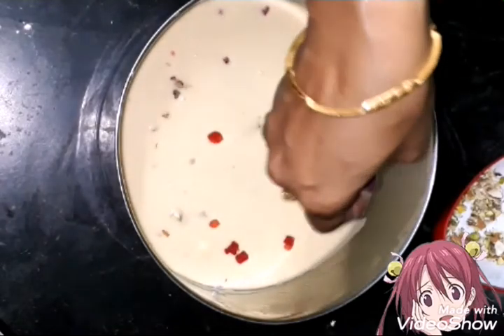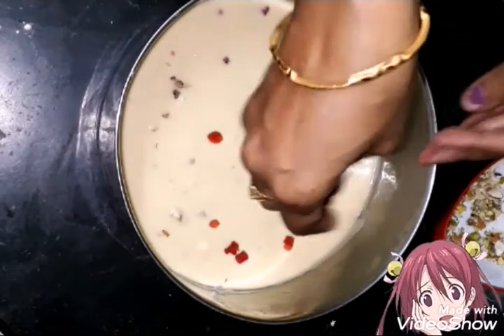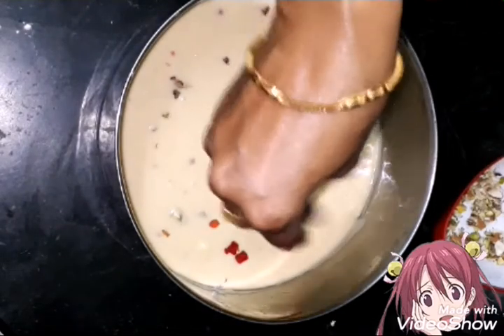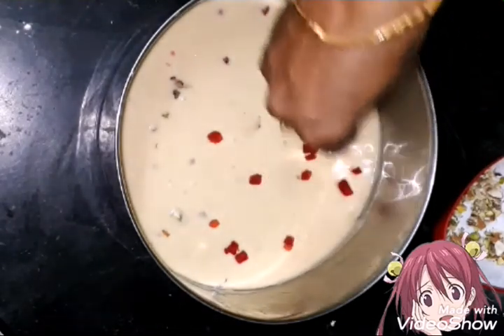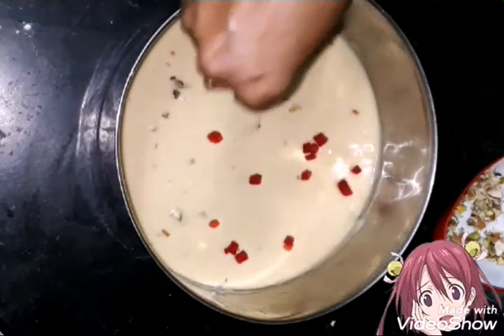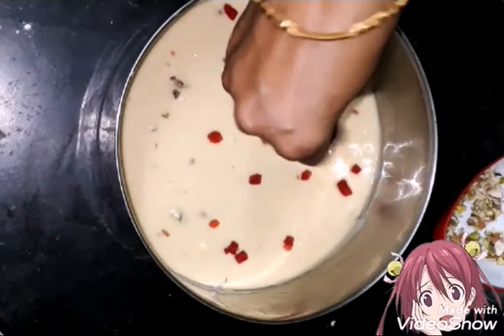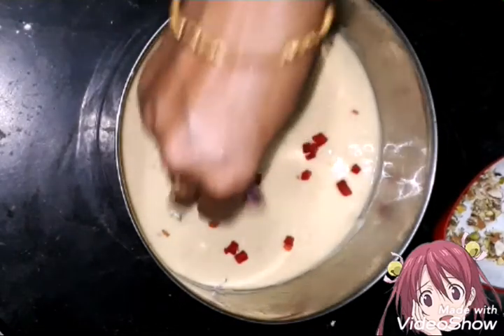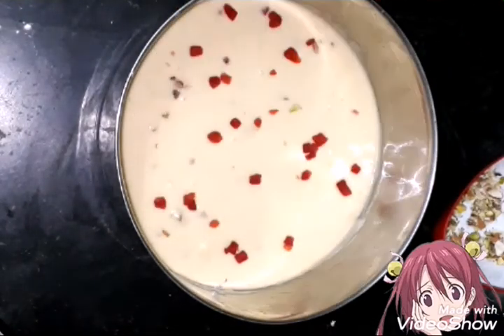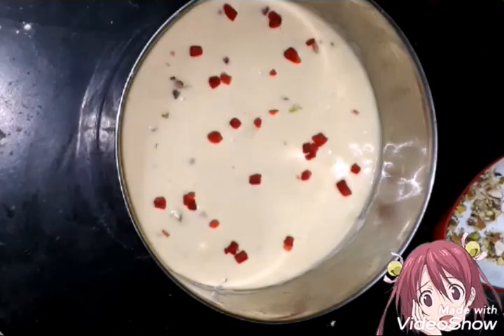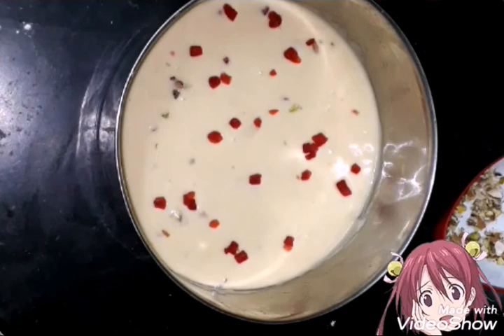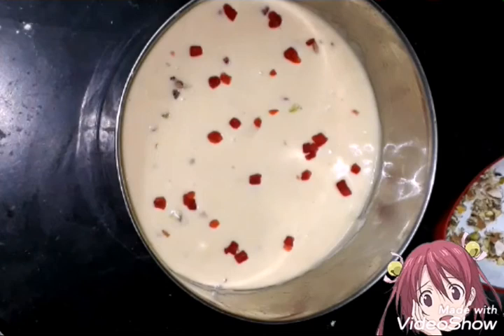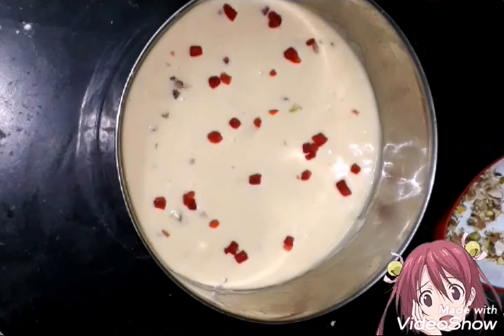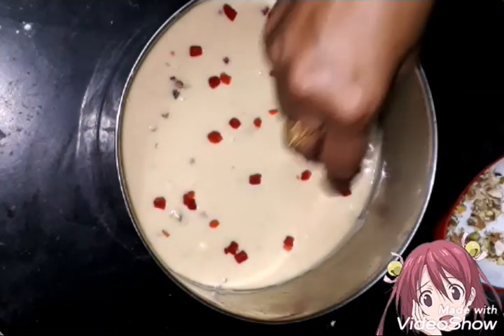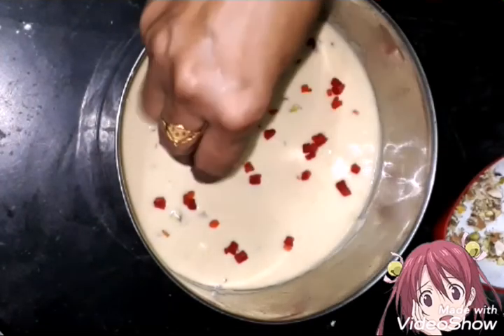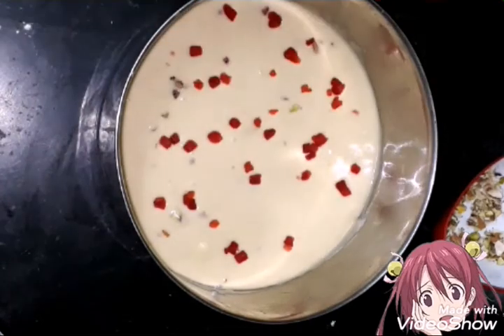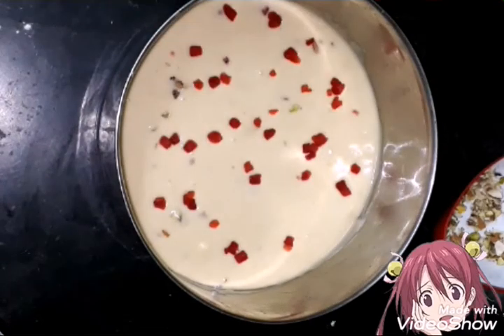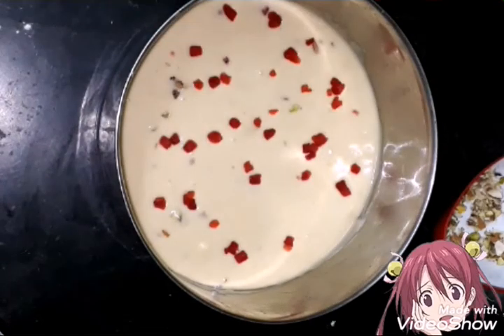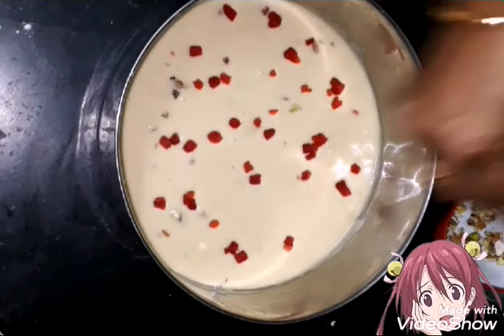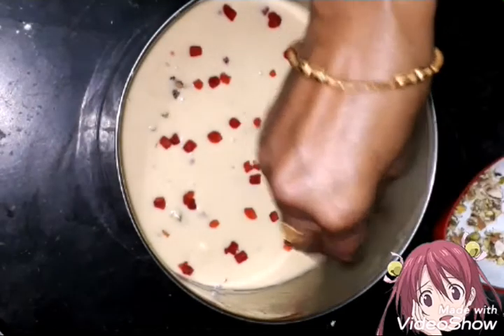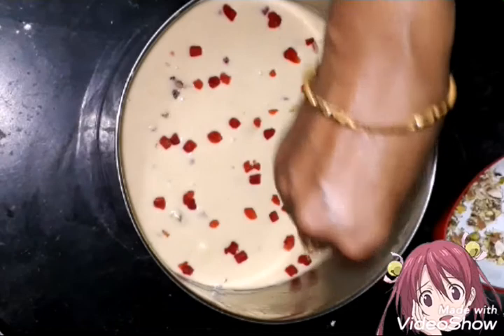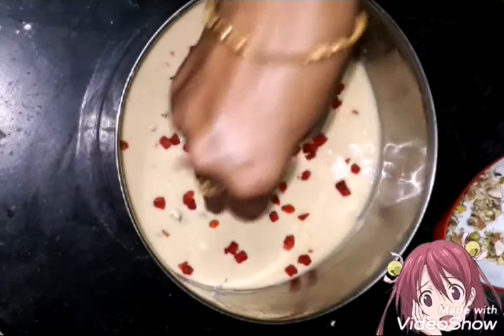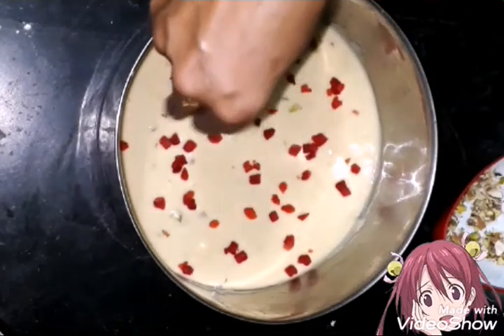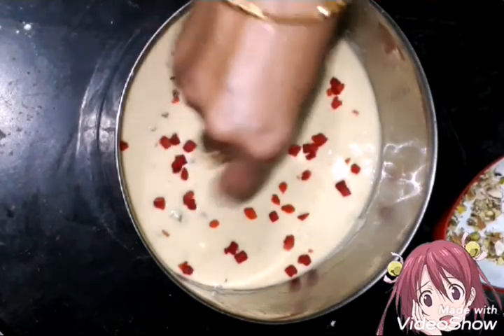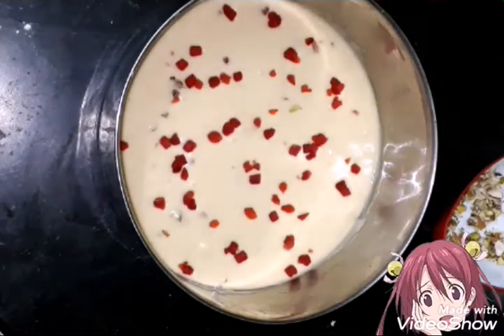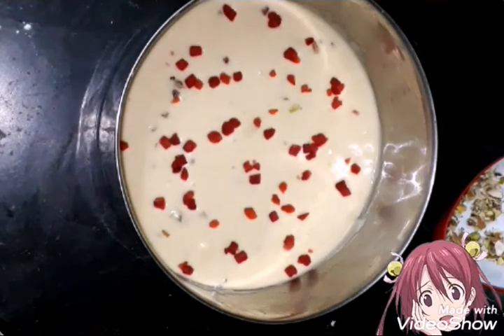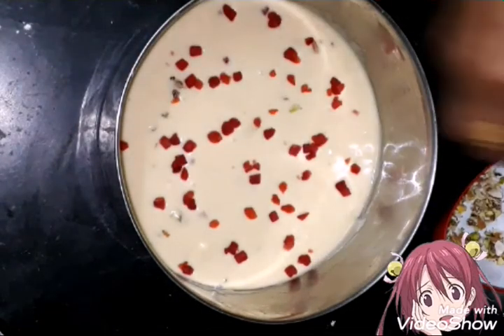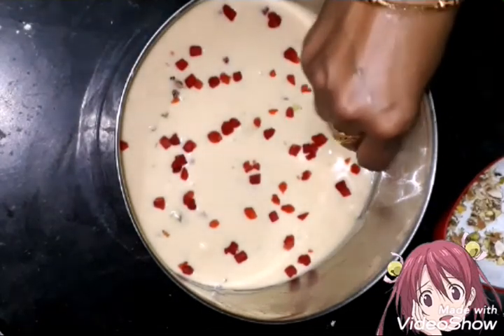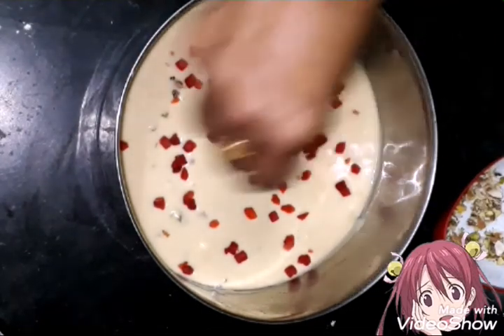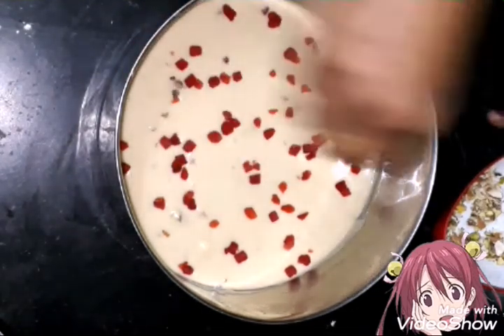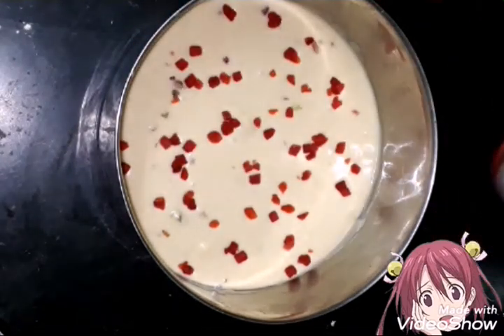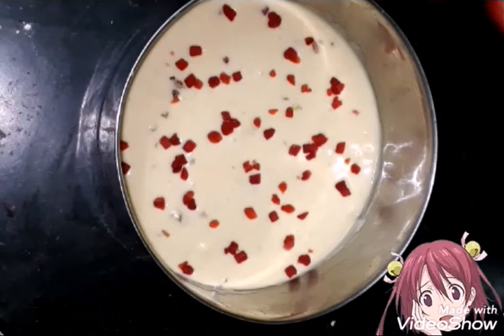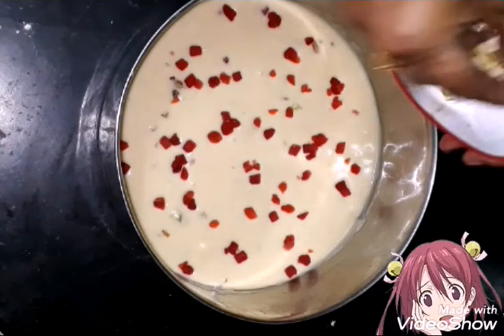We have half a cup of tutti-fruits. We will put the dry fruits in the pan. The cake is ready for the pan. The dry fruits and tutti-fruits are ready.